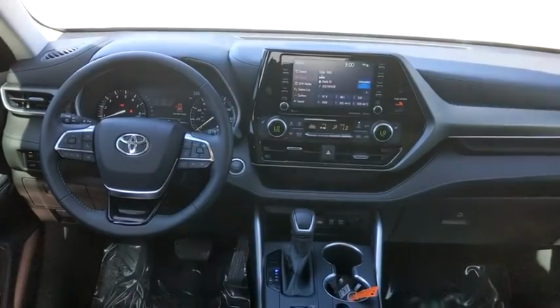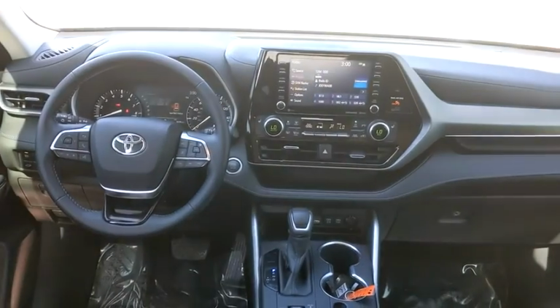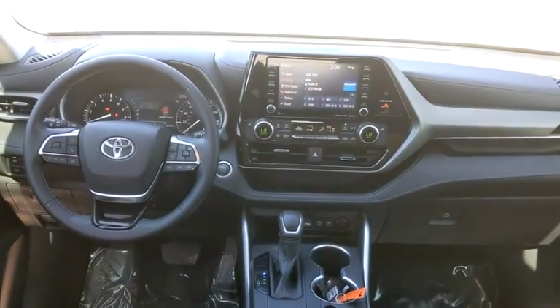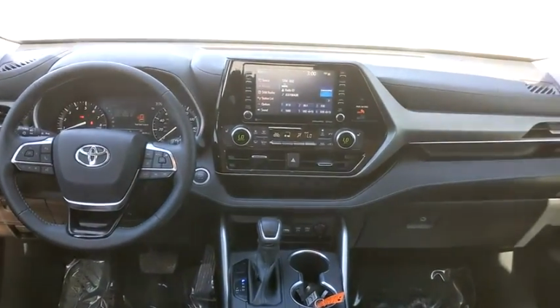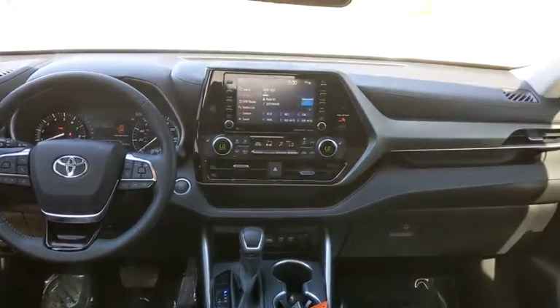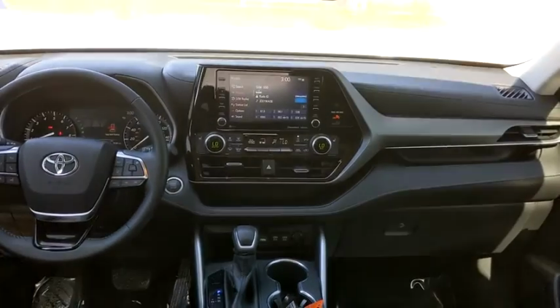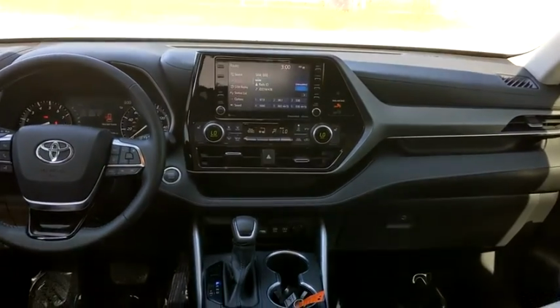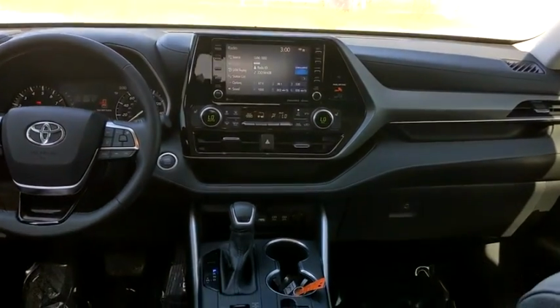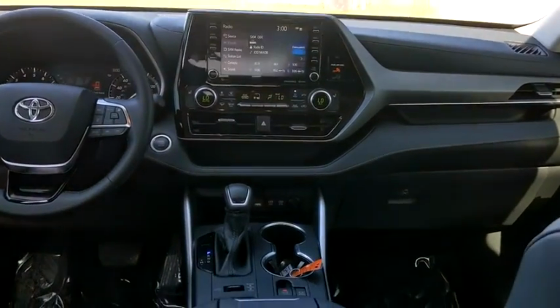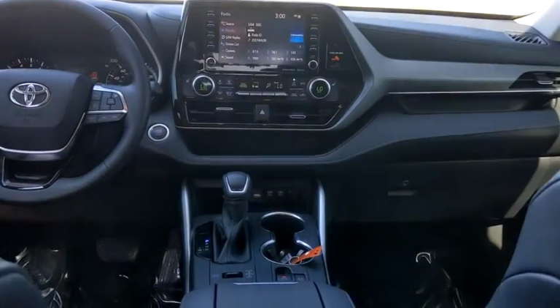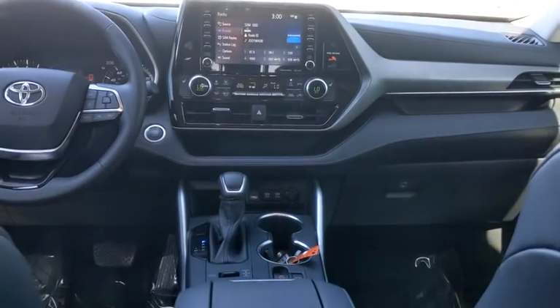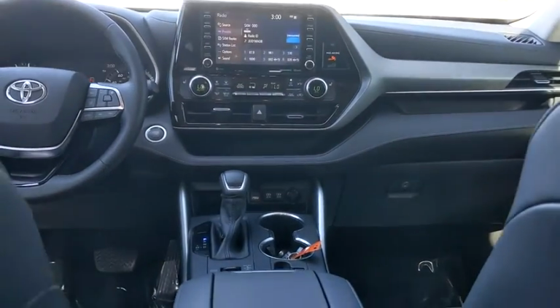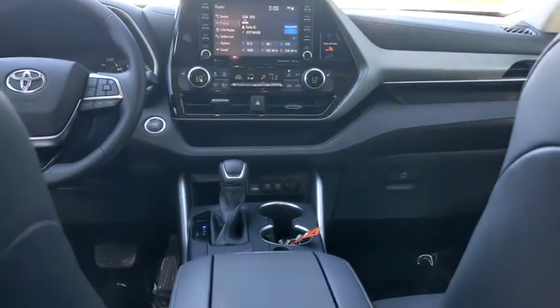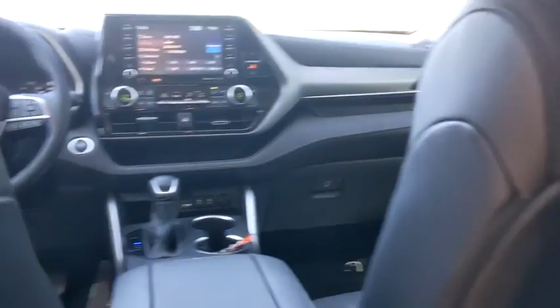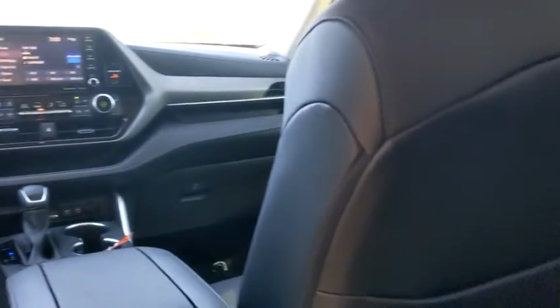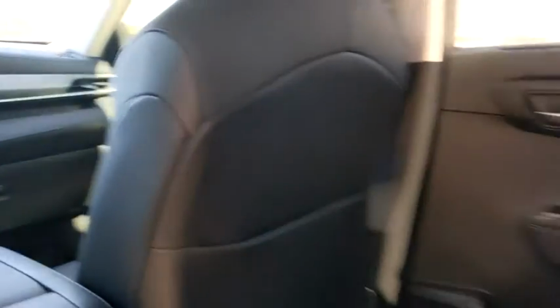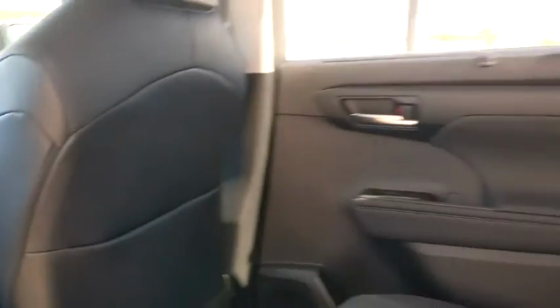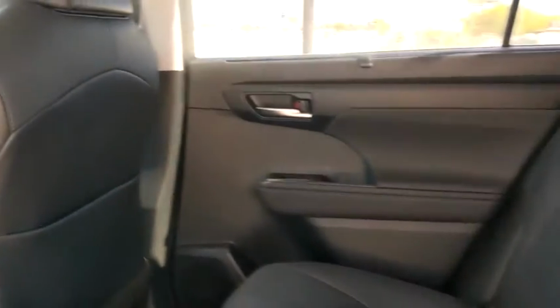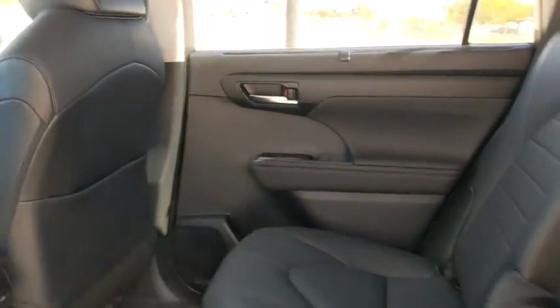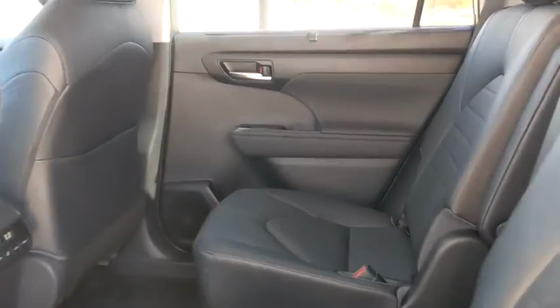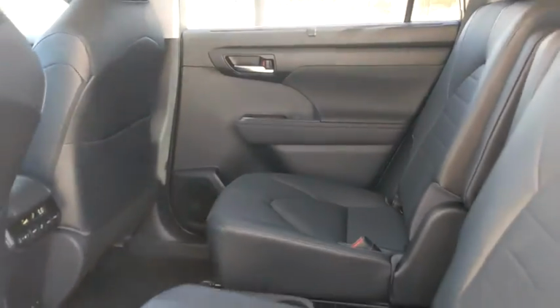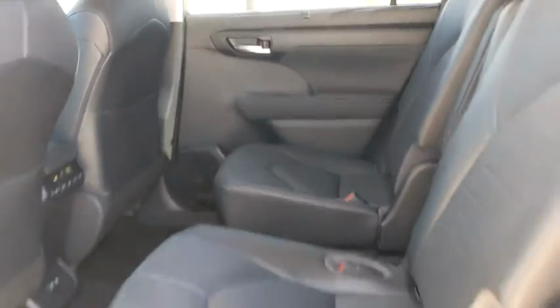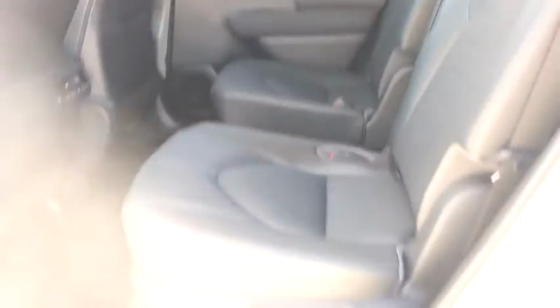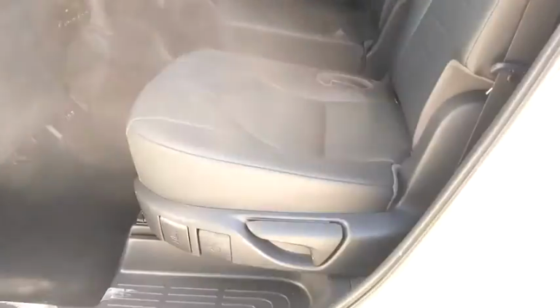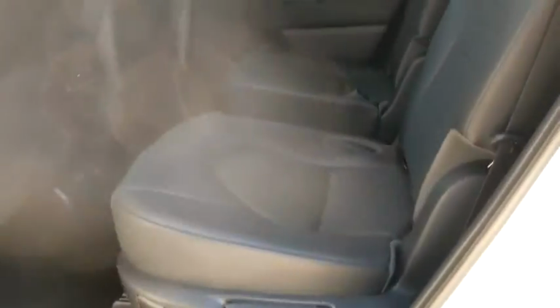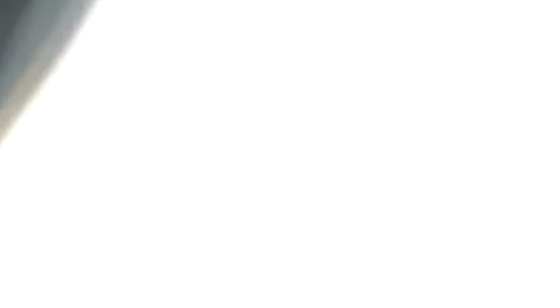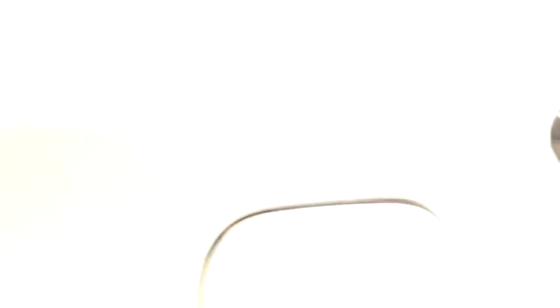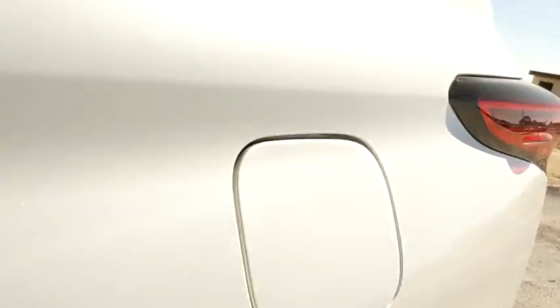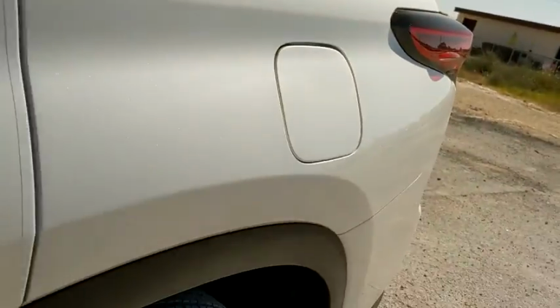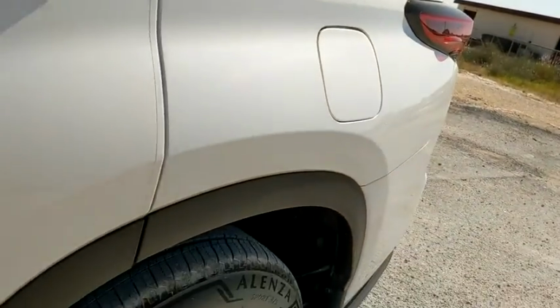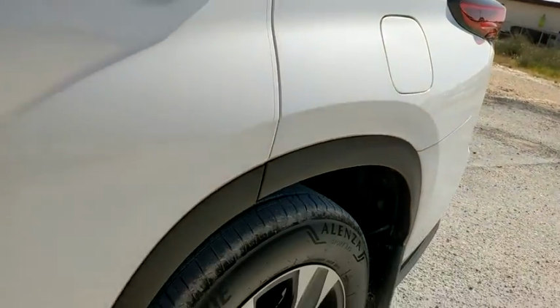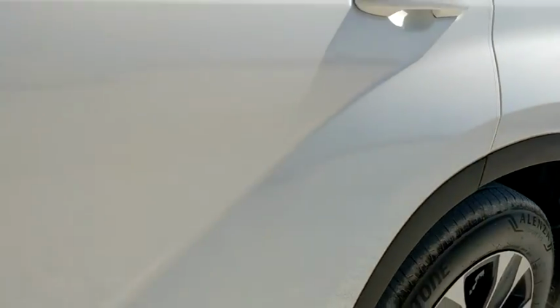Heated front seats, power moonroof, brake assist, remote keyless entry, panic alarm. This beauty is sure to make you the talk of the neighborhood, so call or drop in for a test drive today.